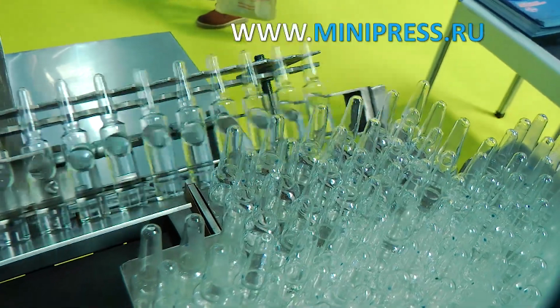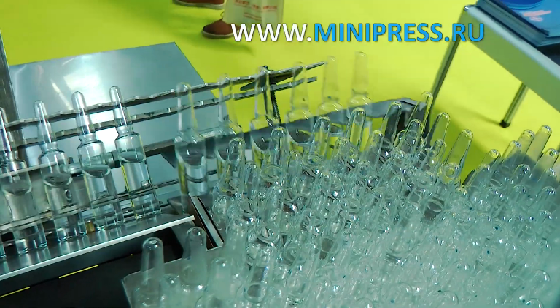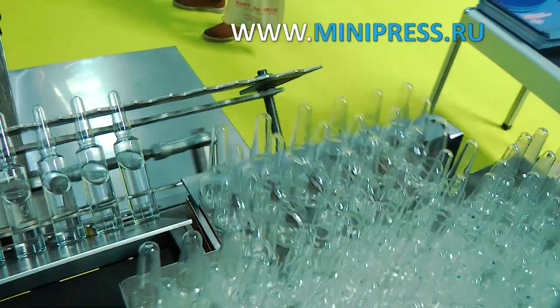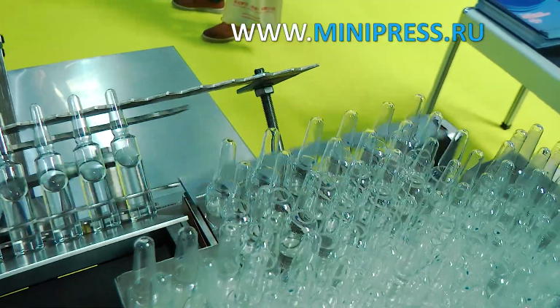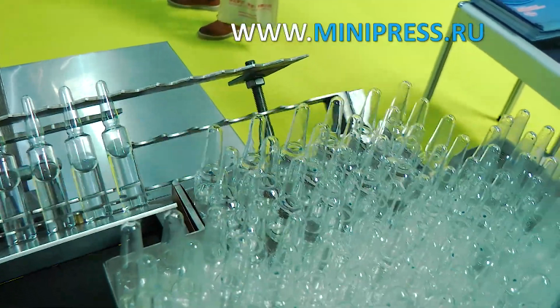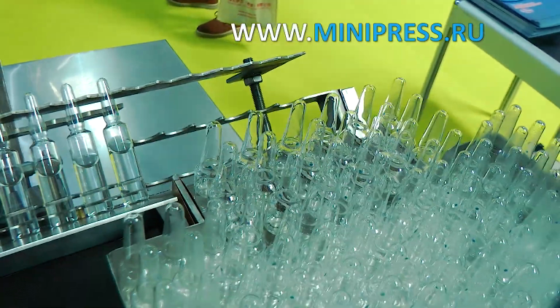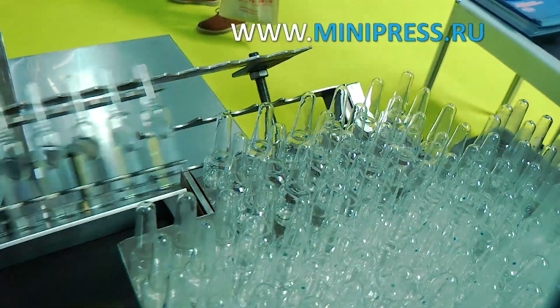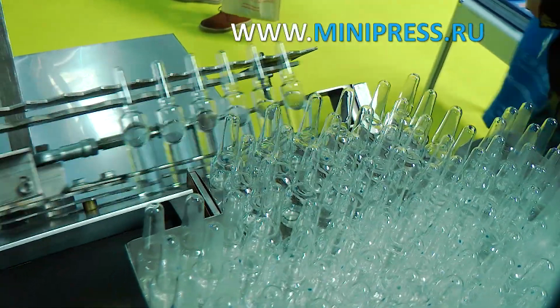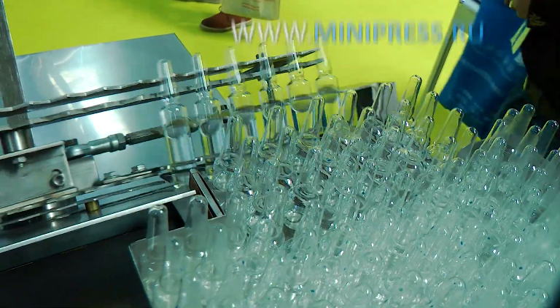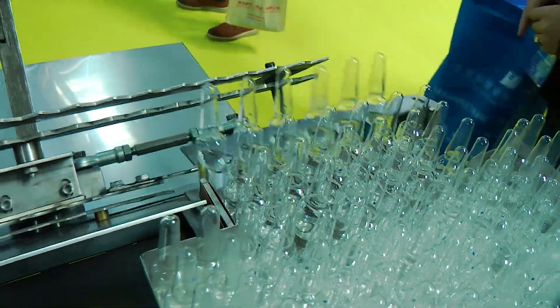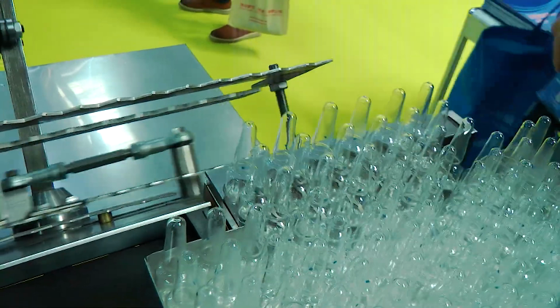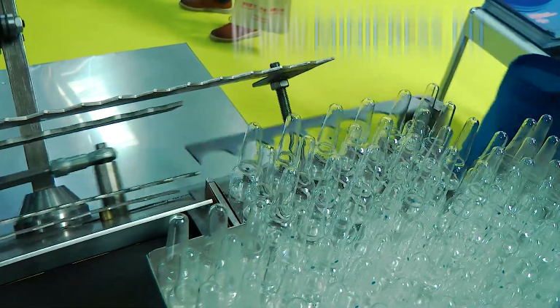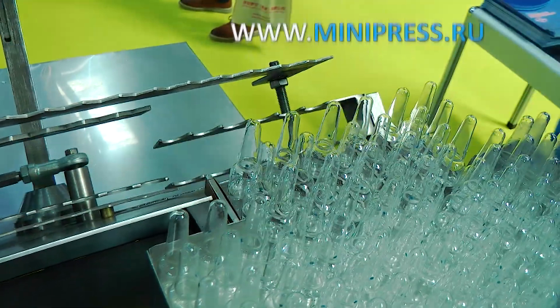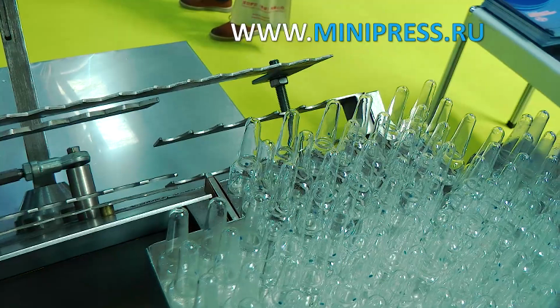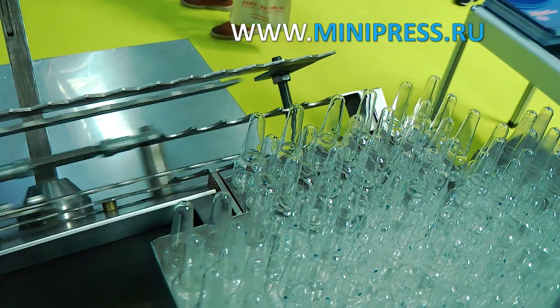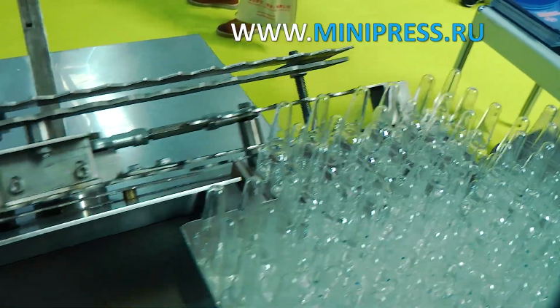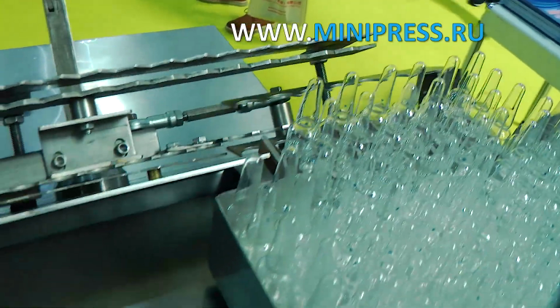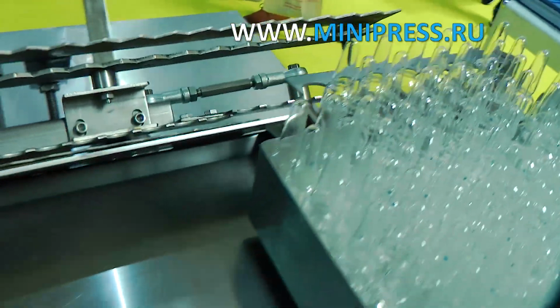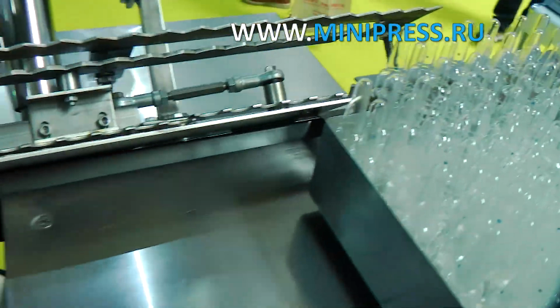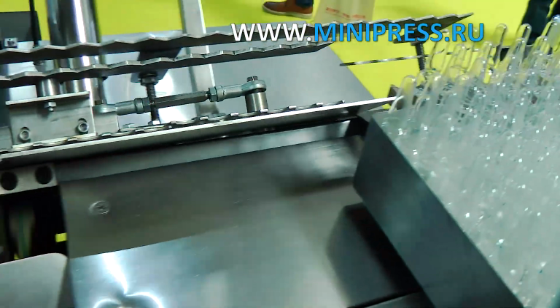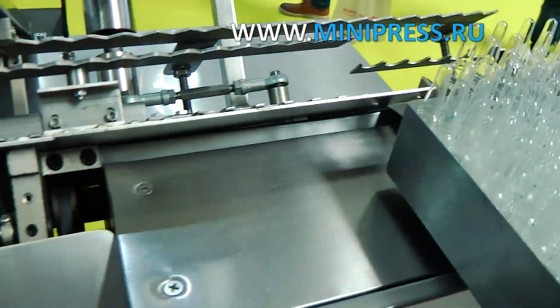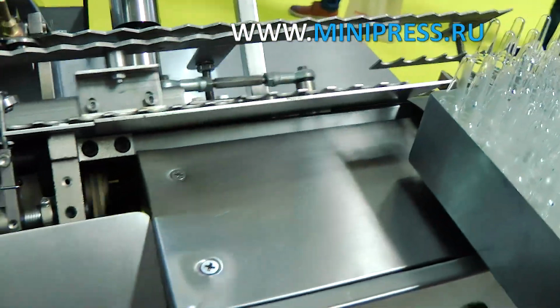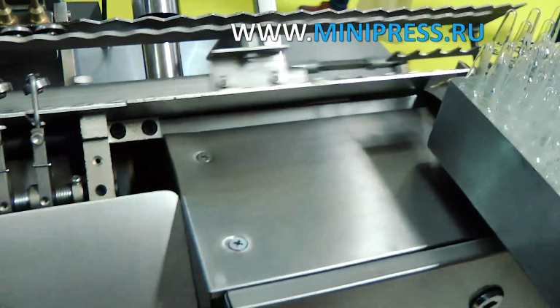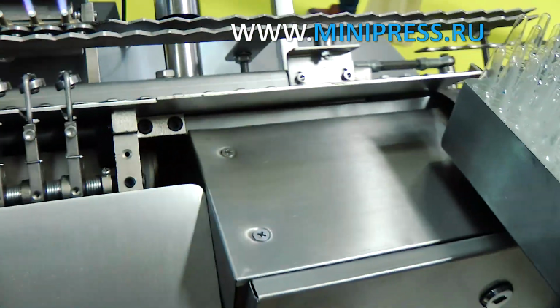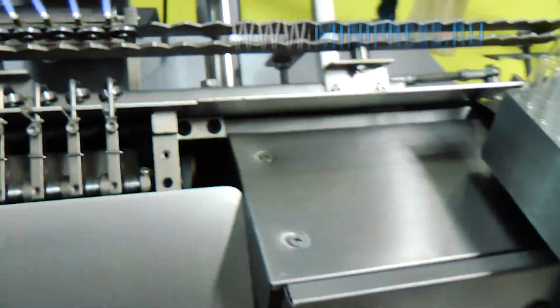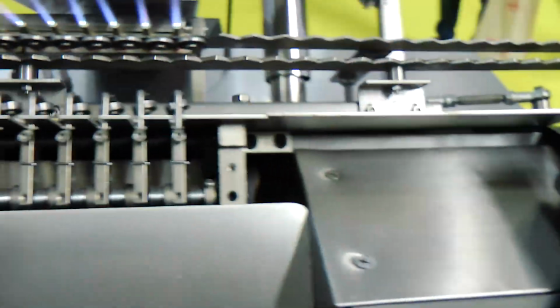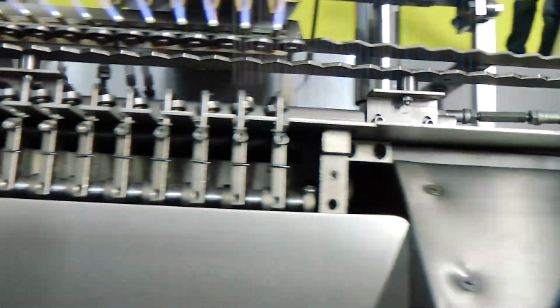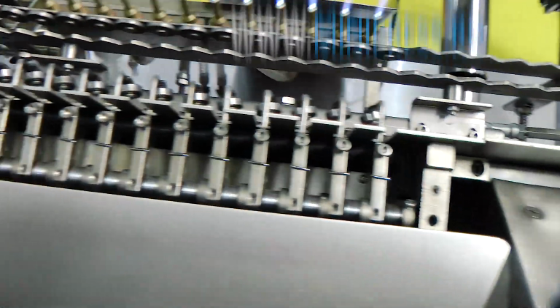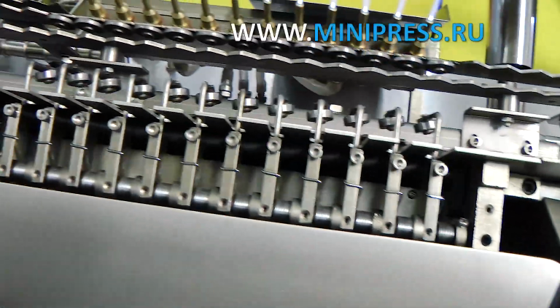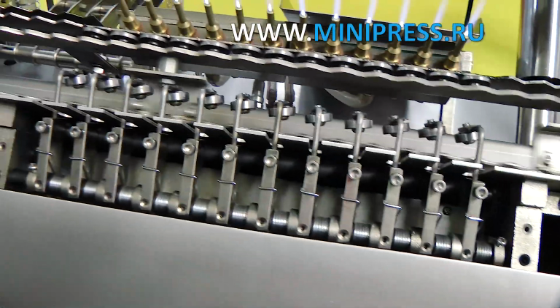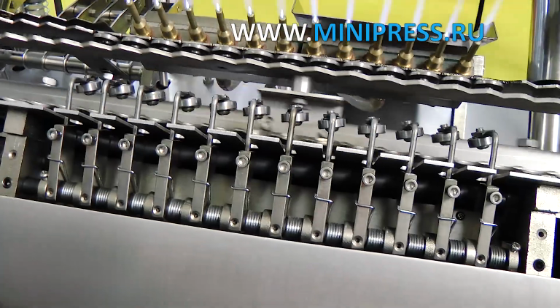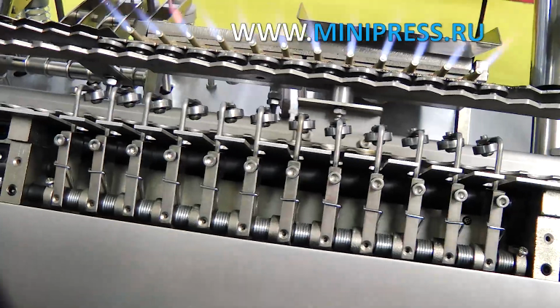Control is simple and clear. The machine works smoothly. The management, including myself, were satisfied with the proposed version of the equipment for filling and sealing of glass ampoules.